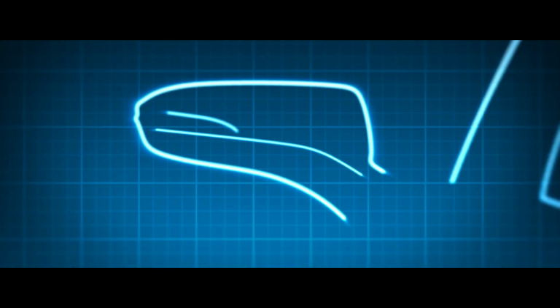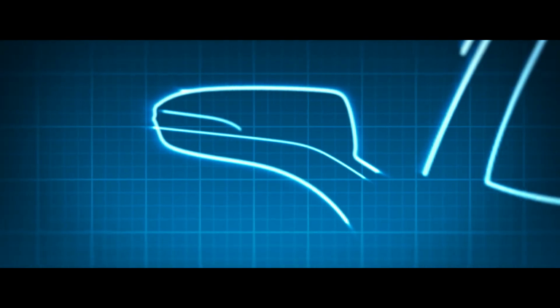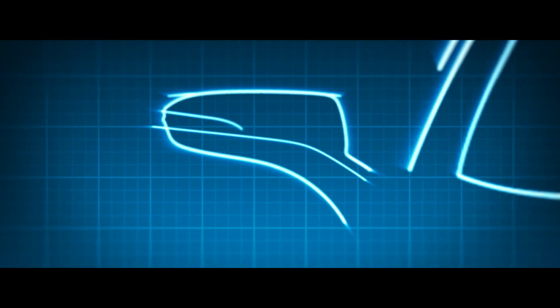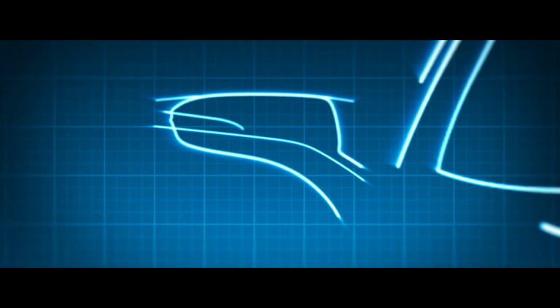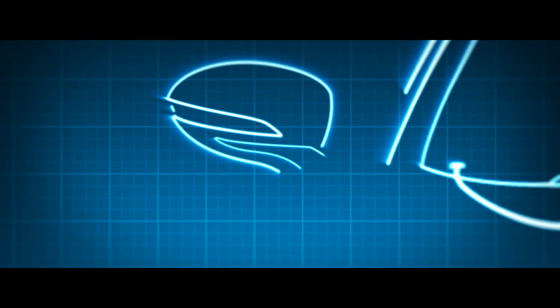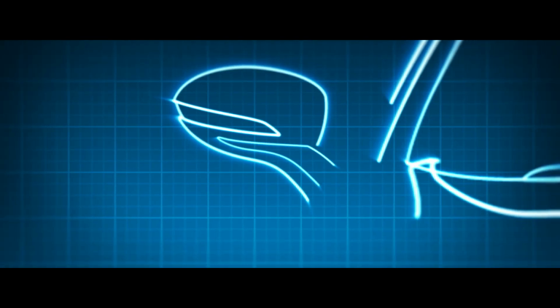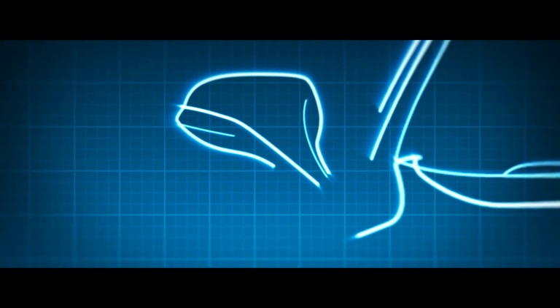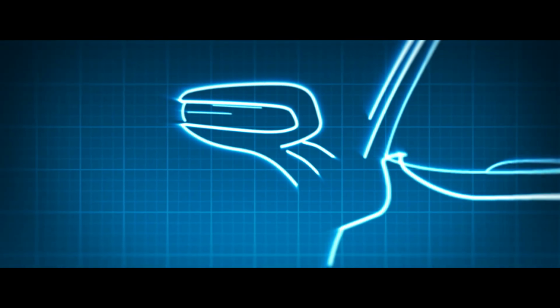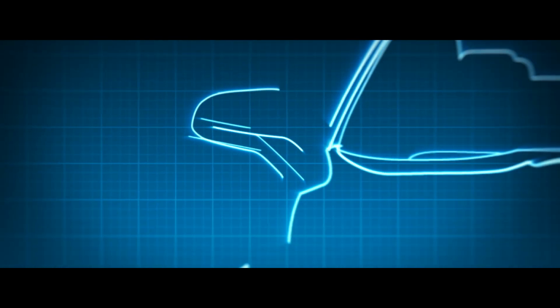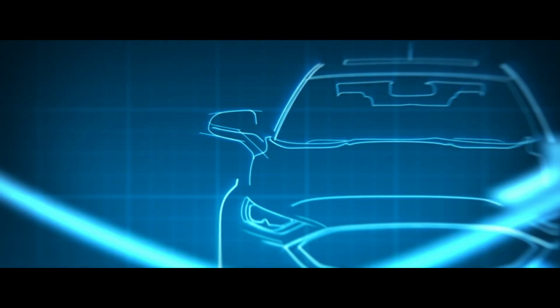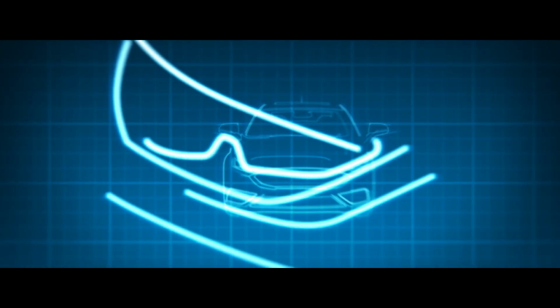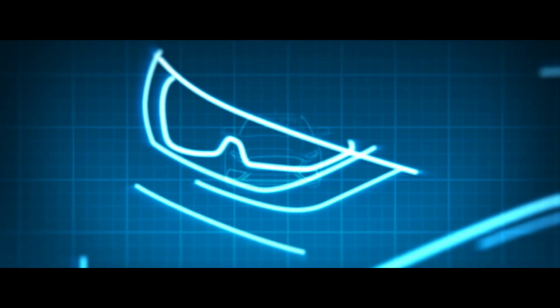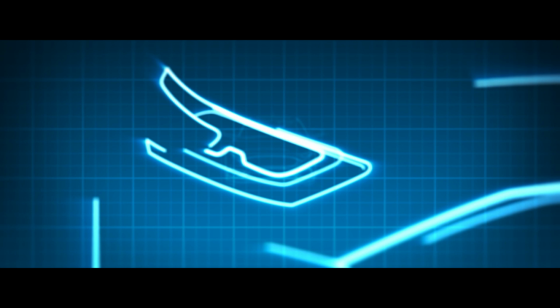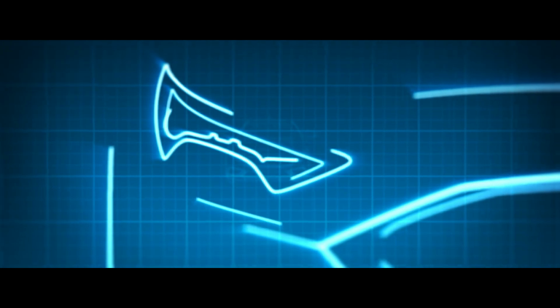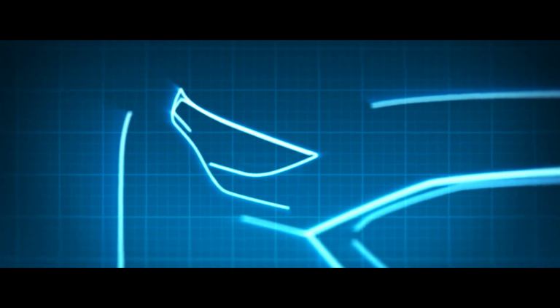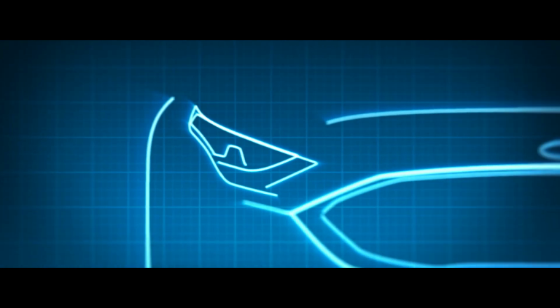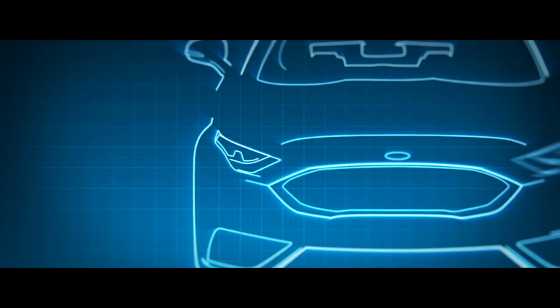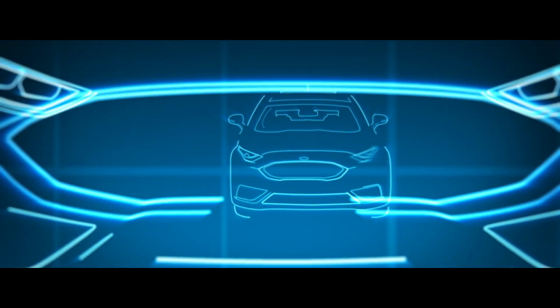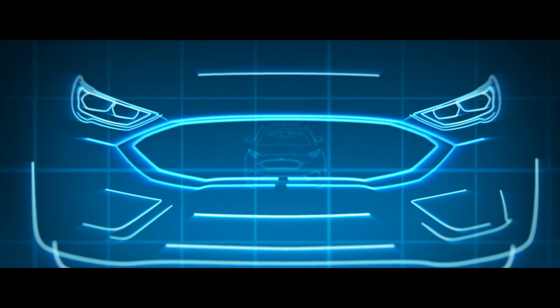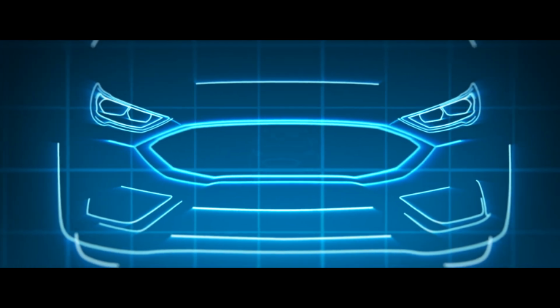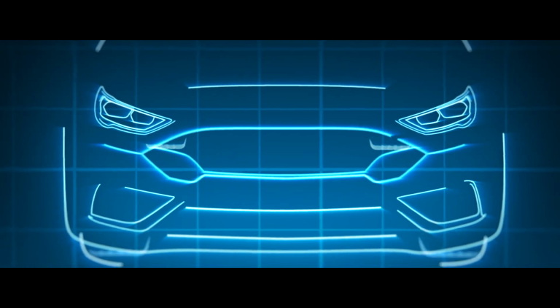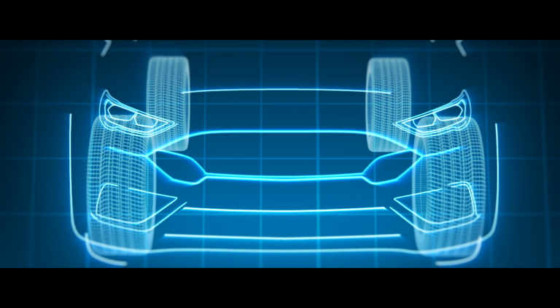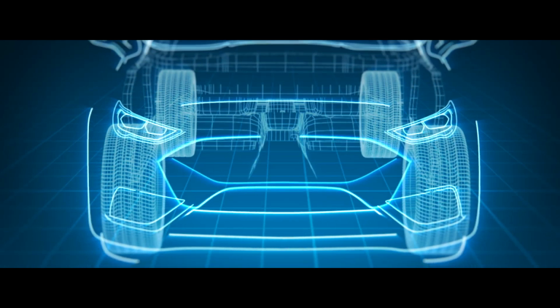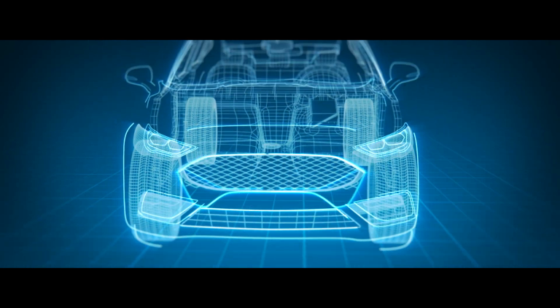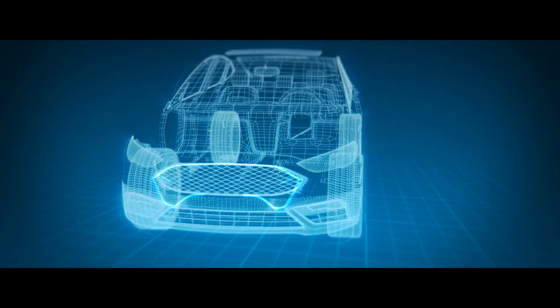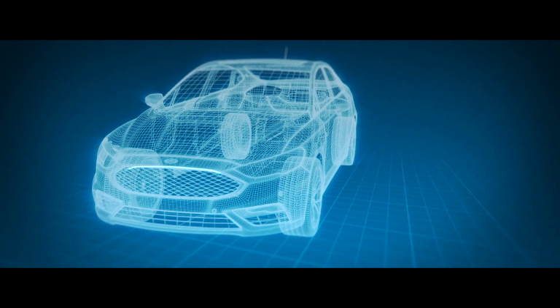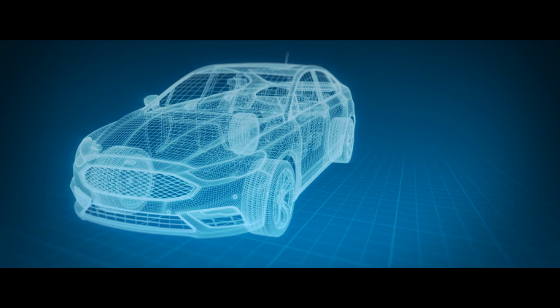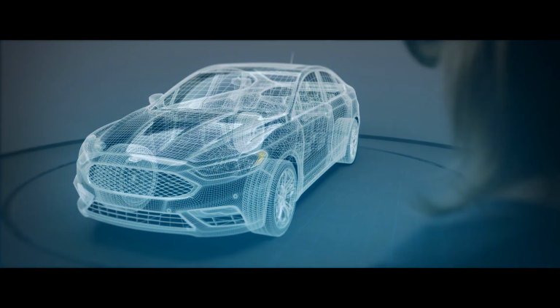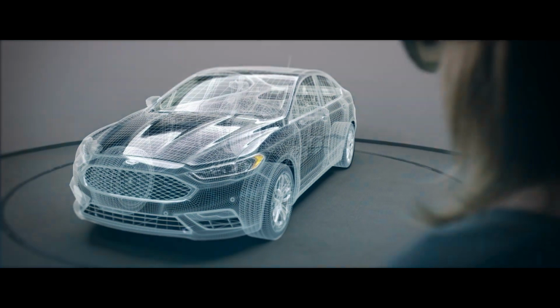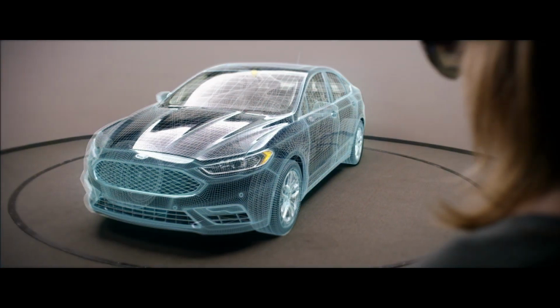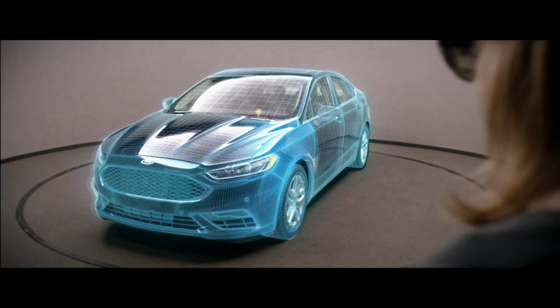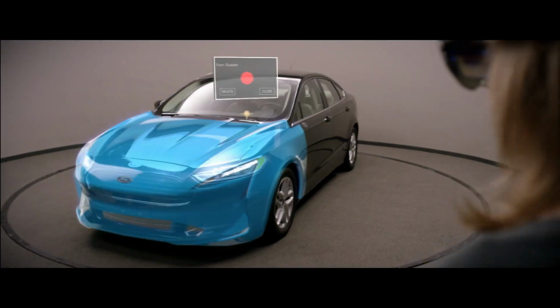If you think about designing a car, we have thousands upon thousands of decisions to make. How can we be as efficient as possible in making those decisions and give the design team room for the most creativity possible?